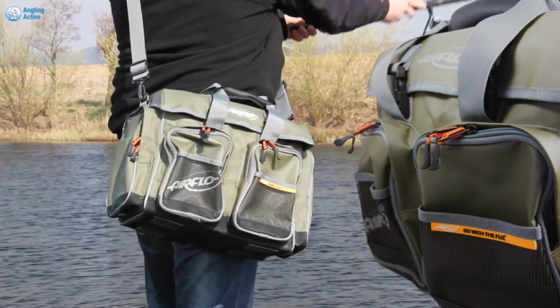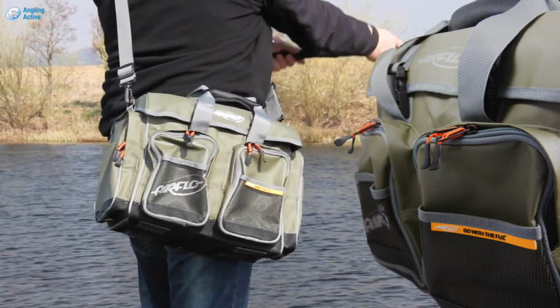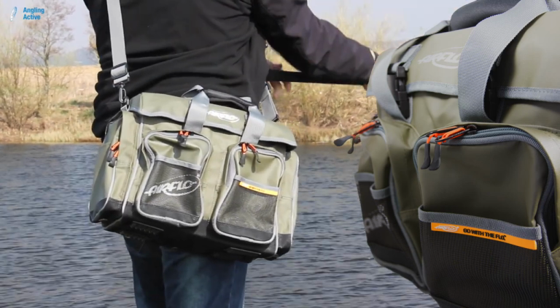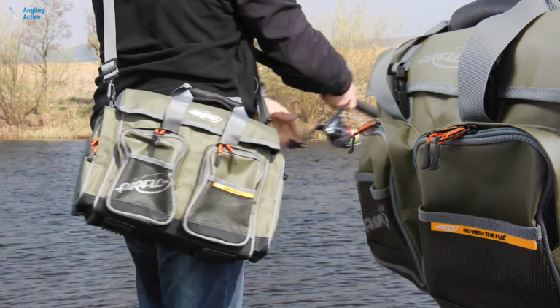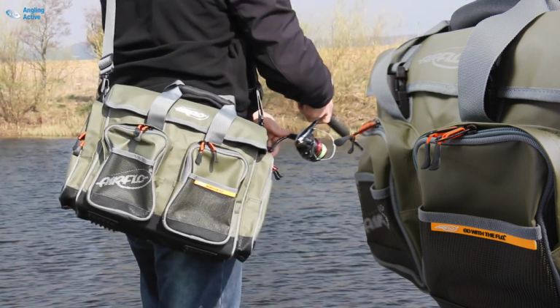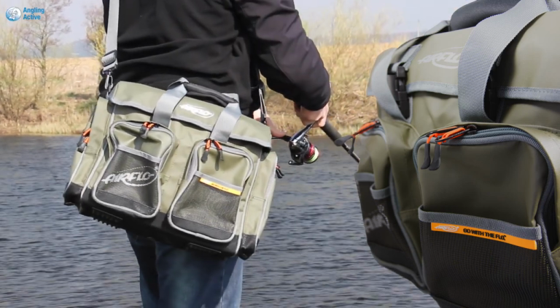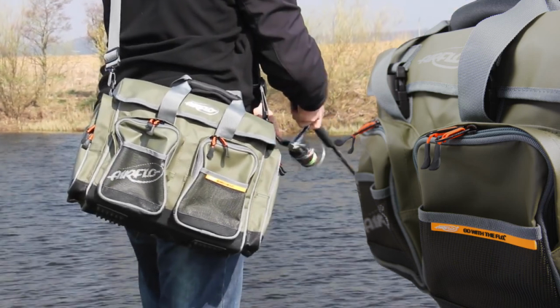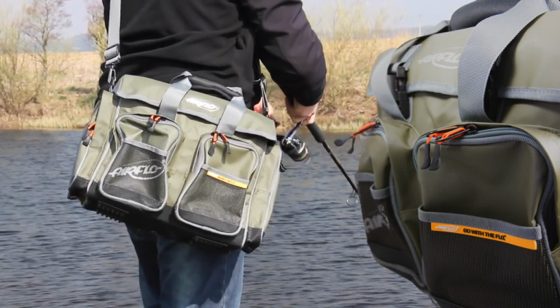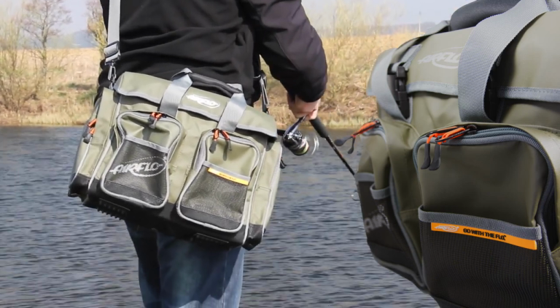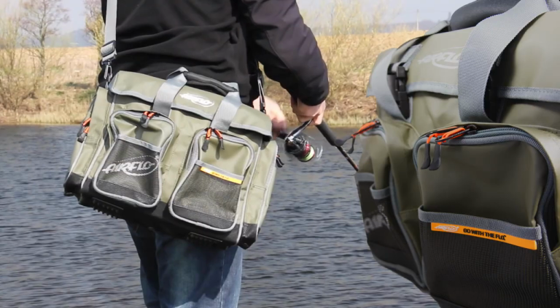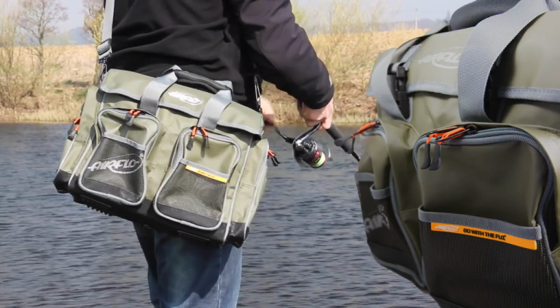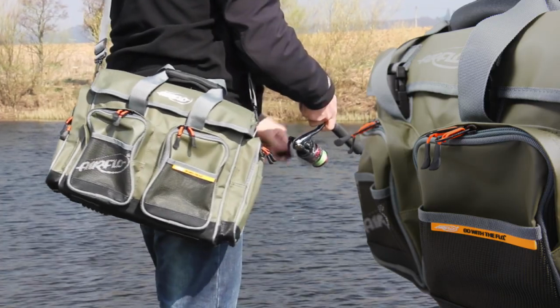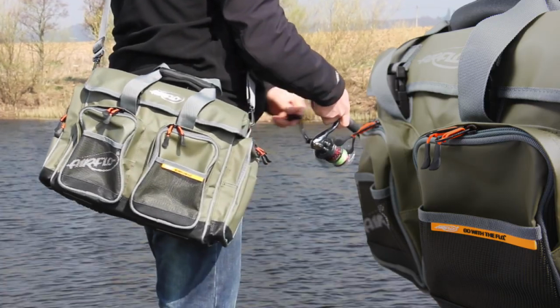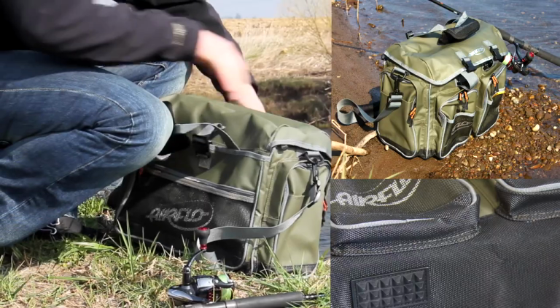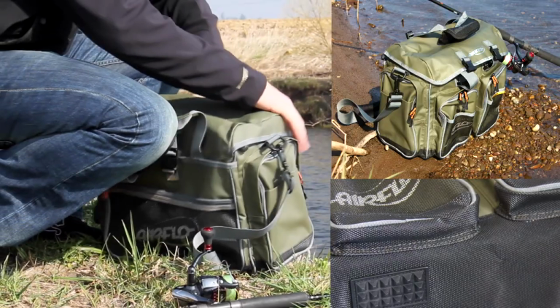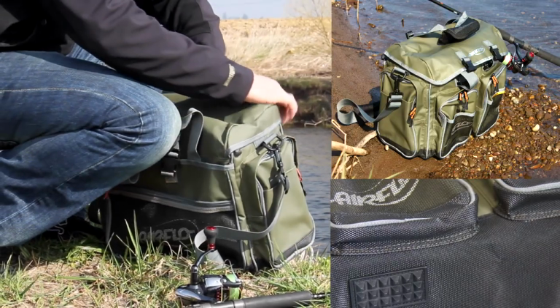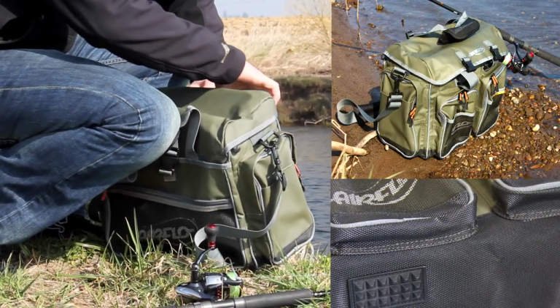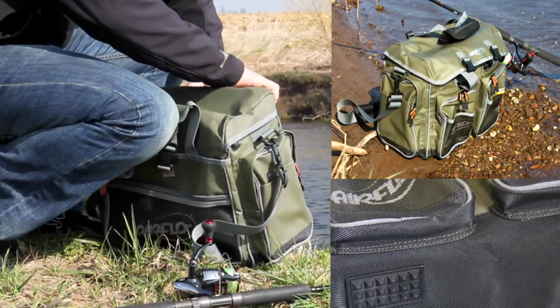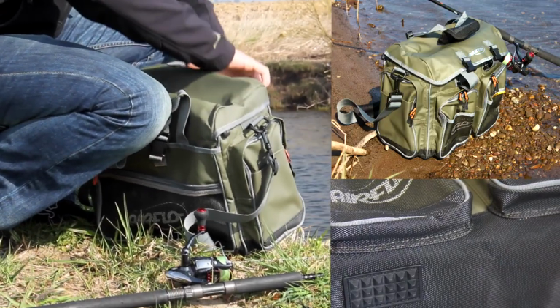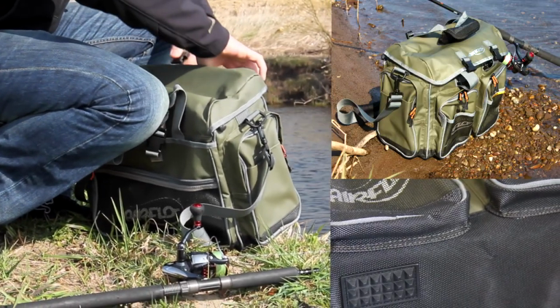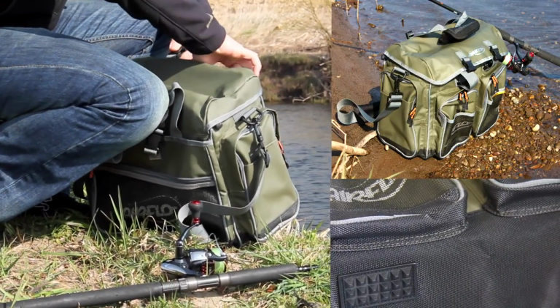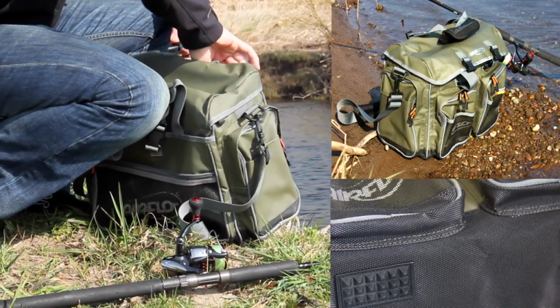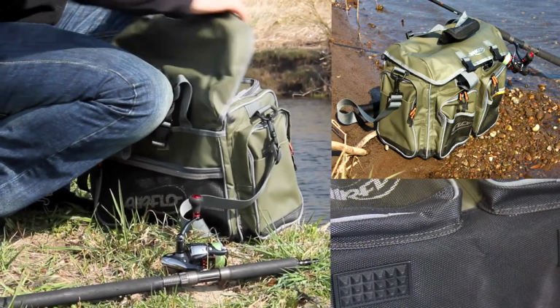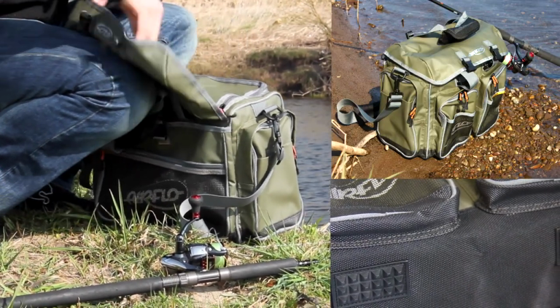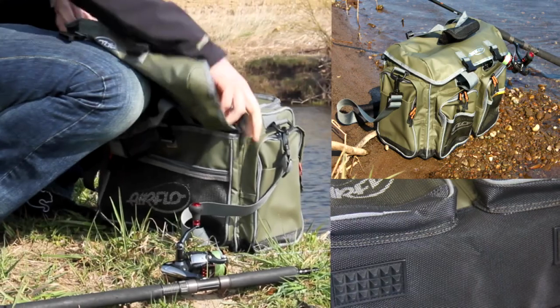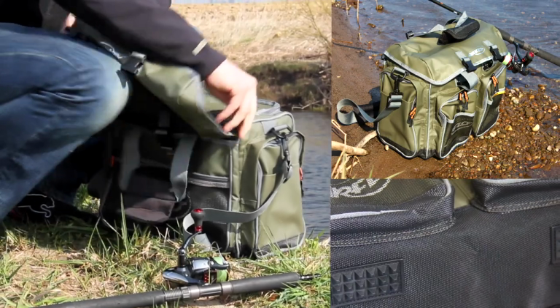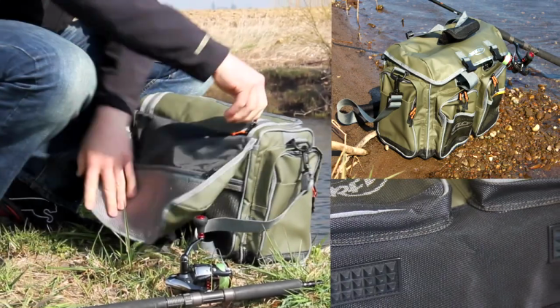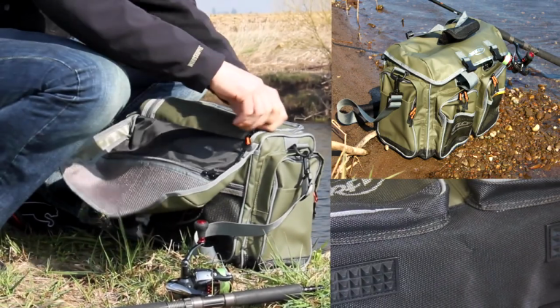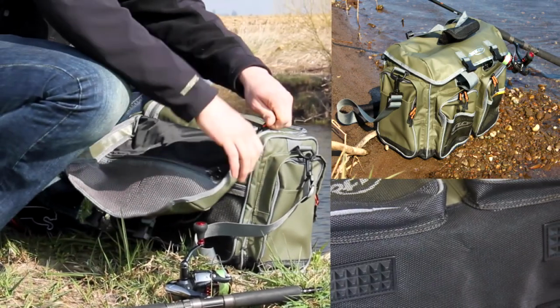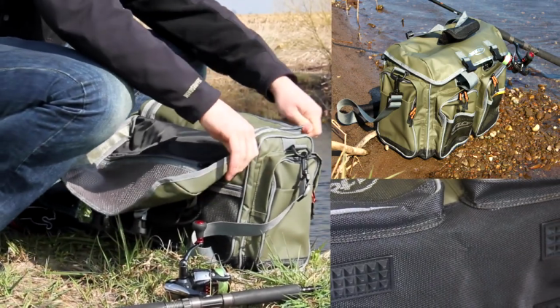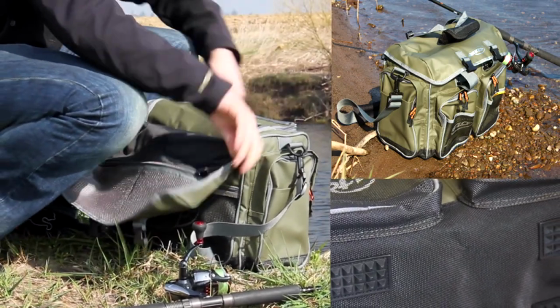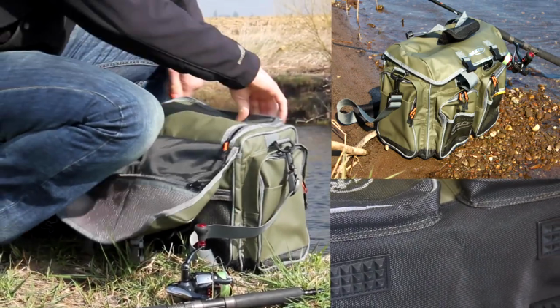But this bag would perform perfectly in the bottom of a boat, having the waterproof base up to the top of the zip. Airflow have integrated mud feet into the underside to stop it slipping around when retrieving whatever it is you need from inside.